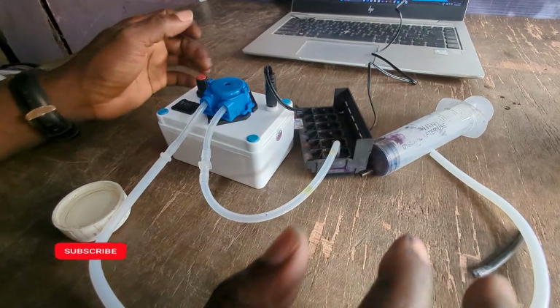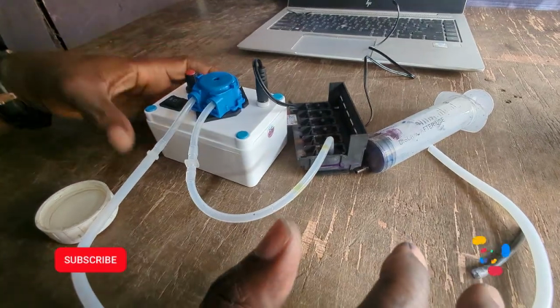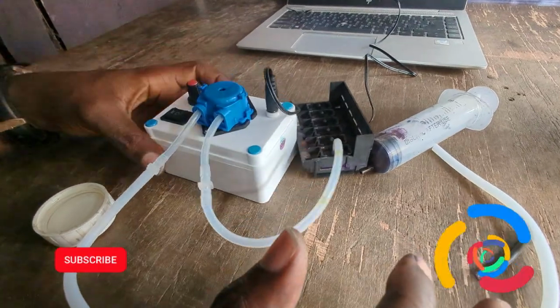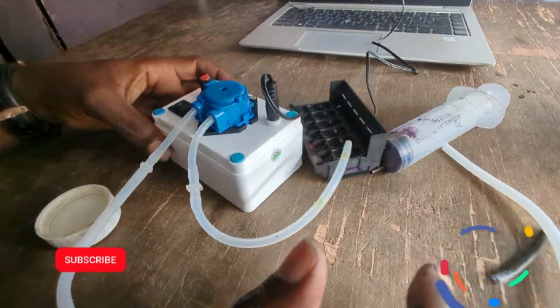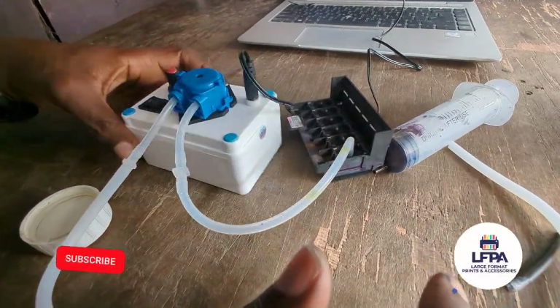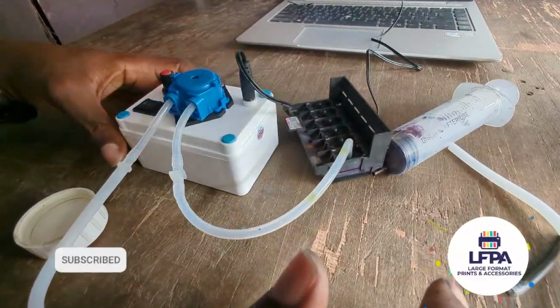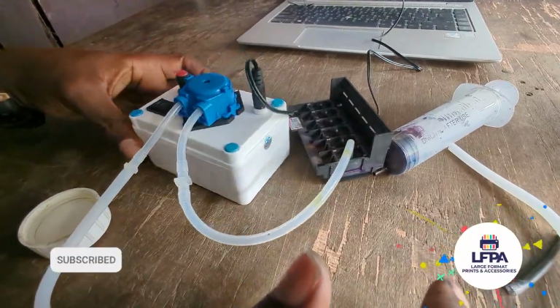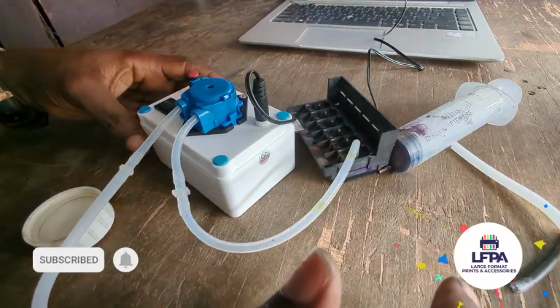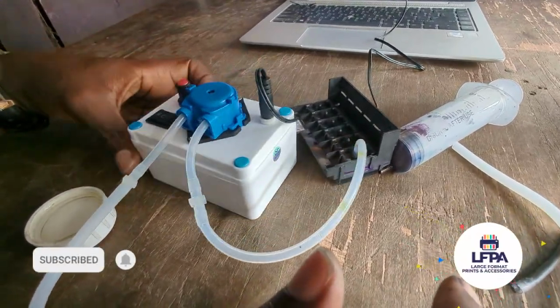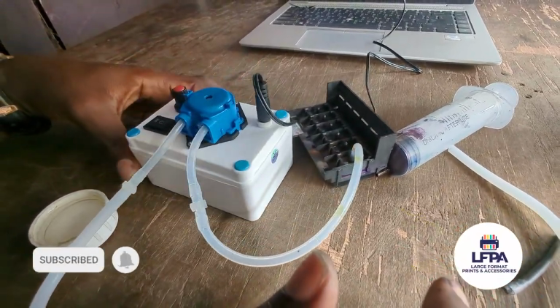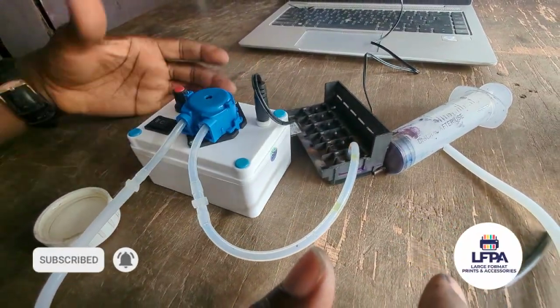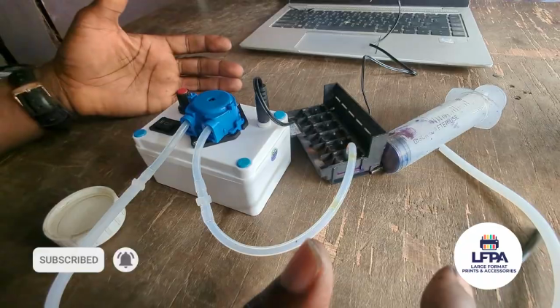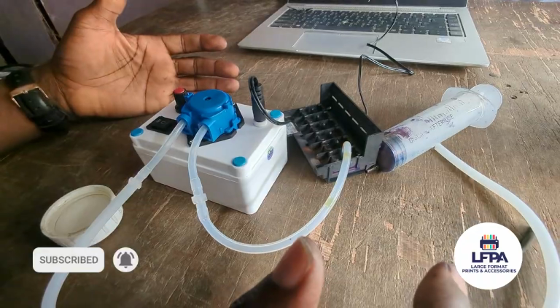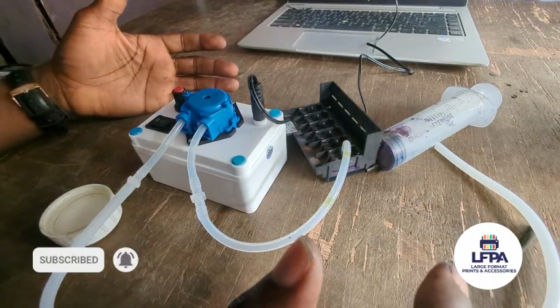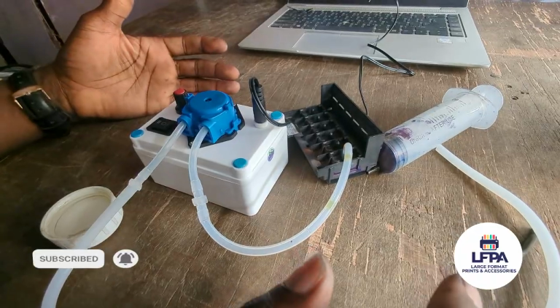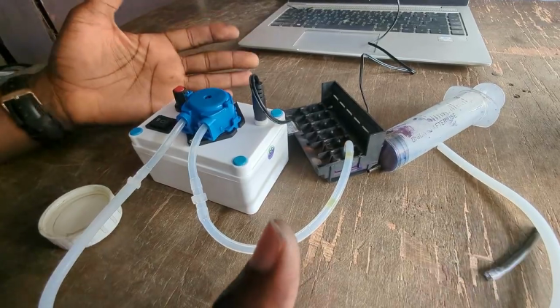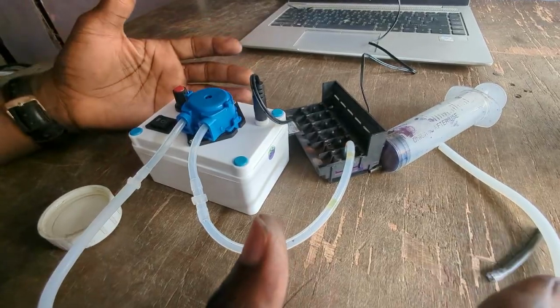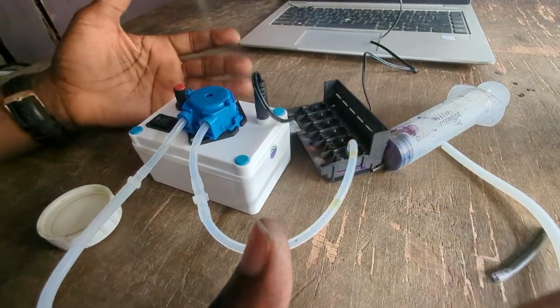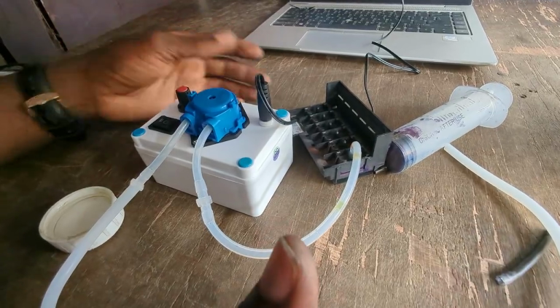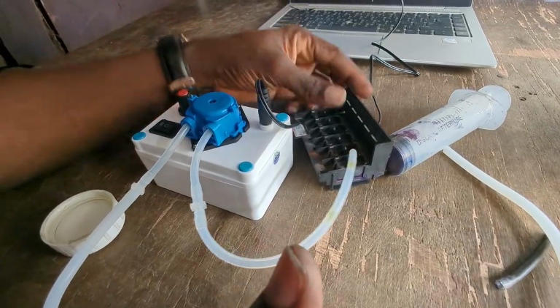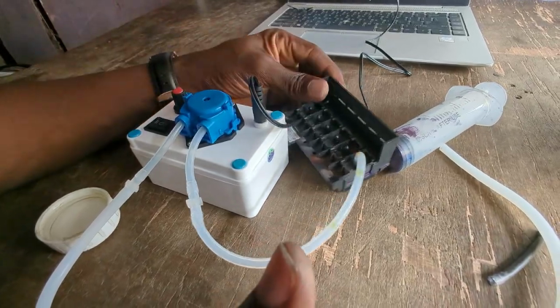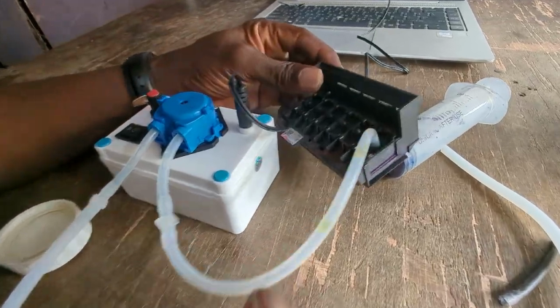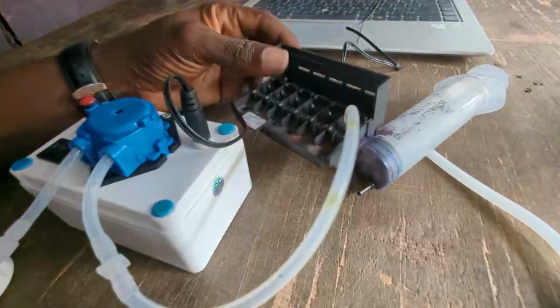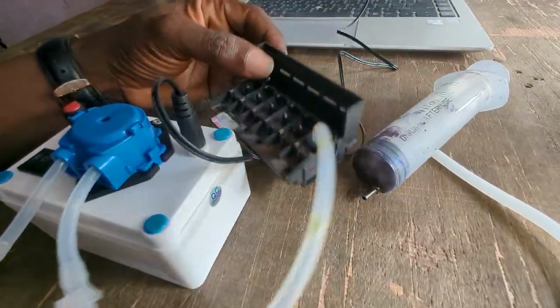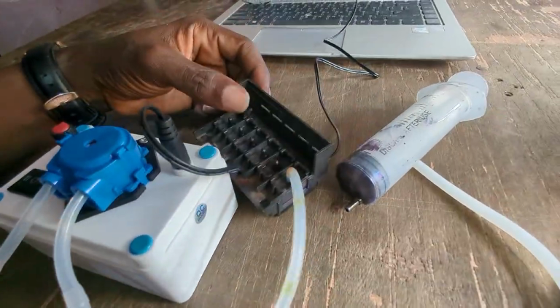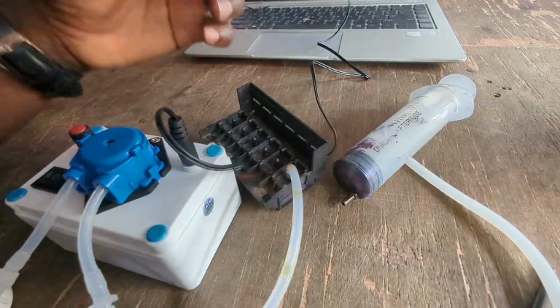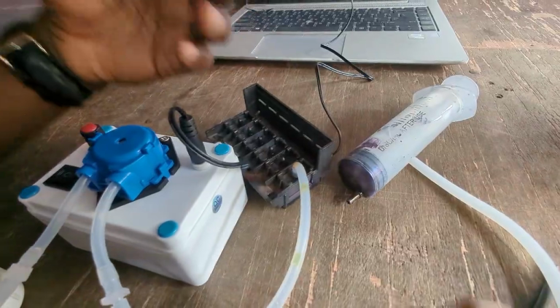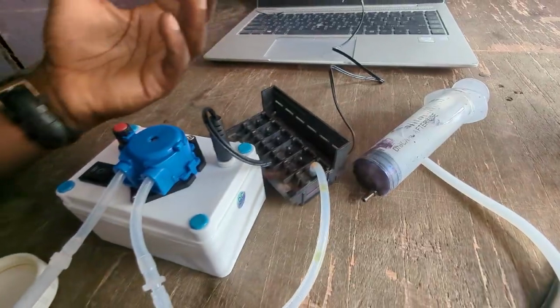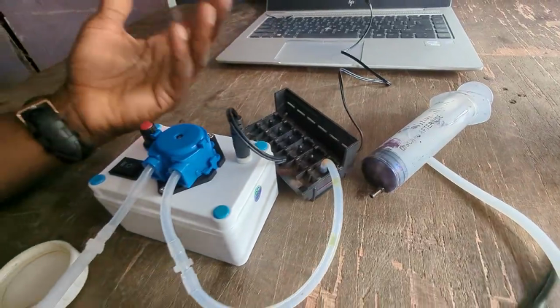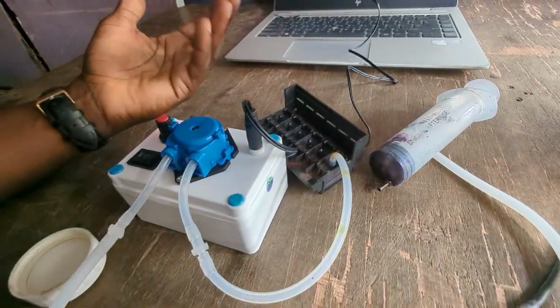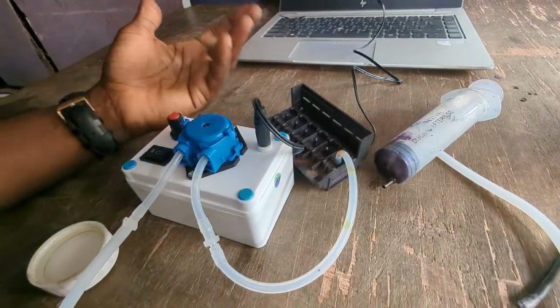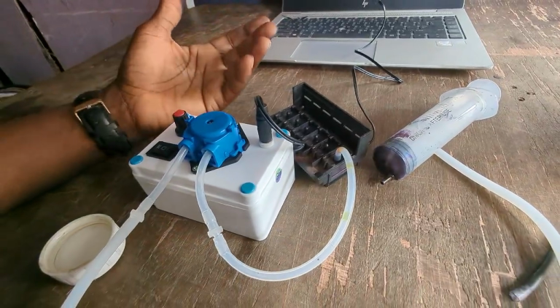All right guys, welcome to another video. In this video I want to show you a much better way to clean your XP600 printer heads, other than your regular way to clean this.